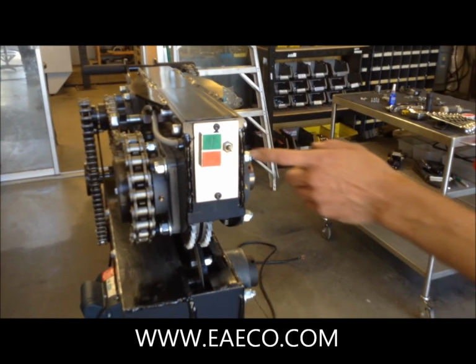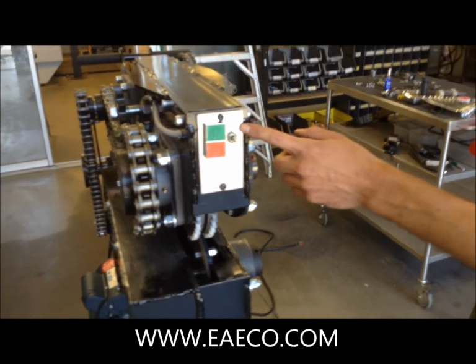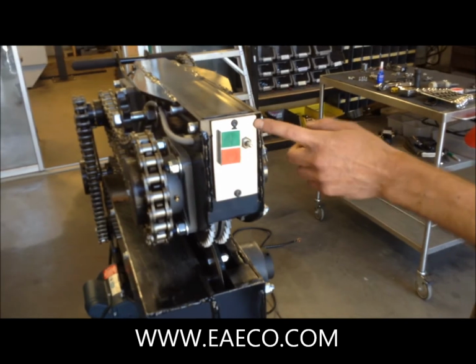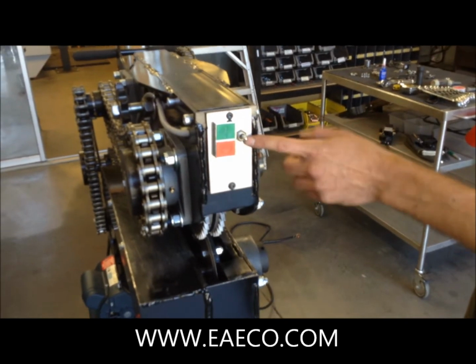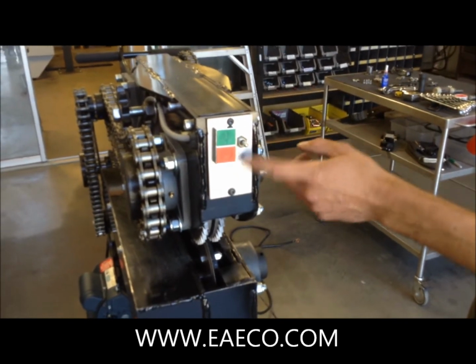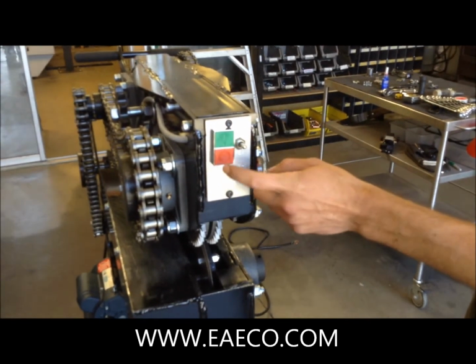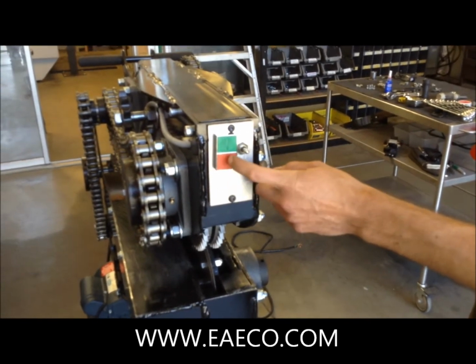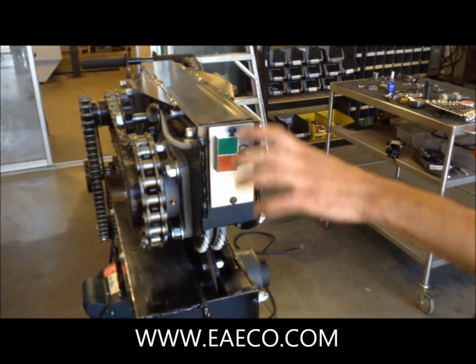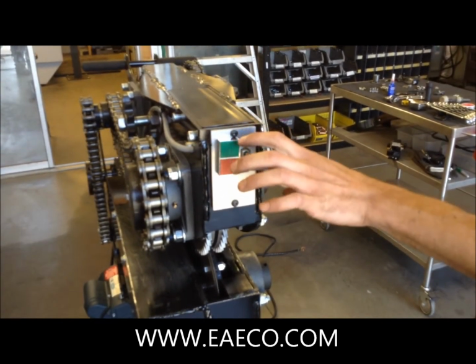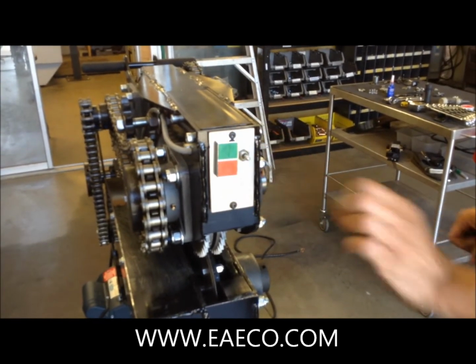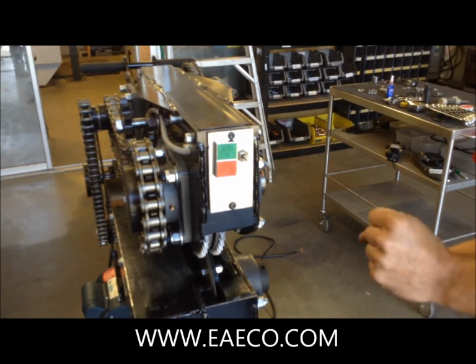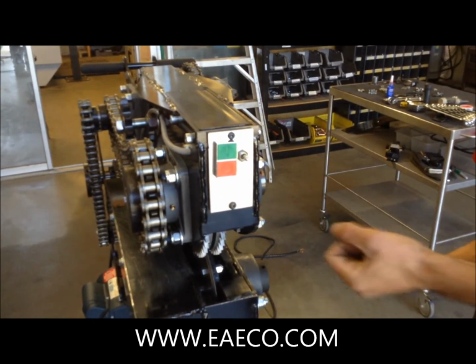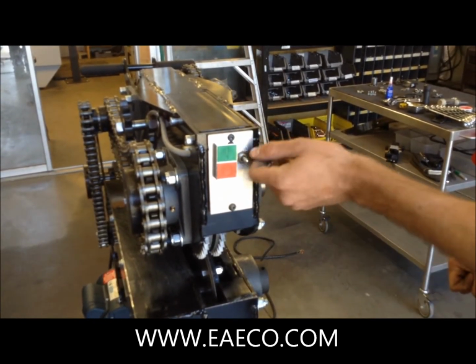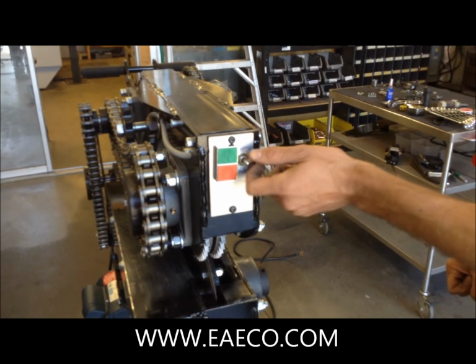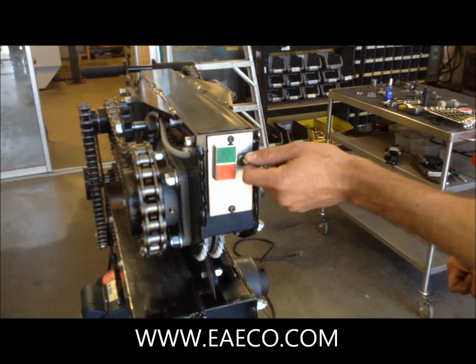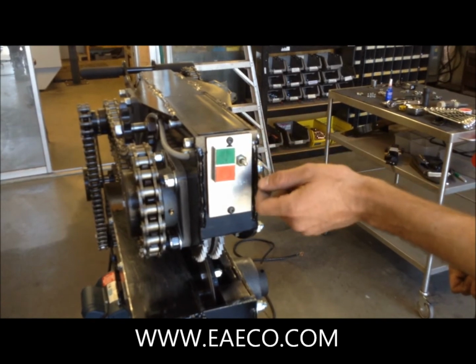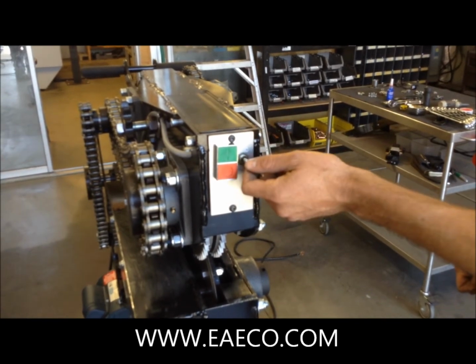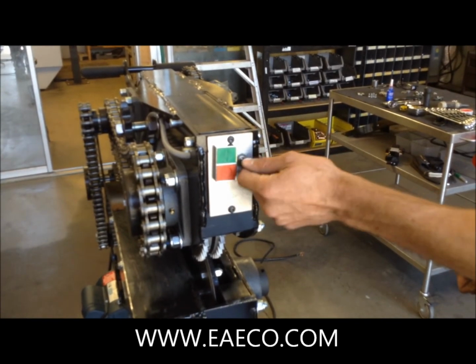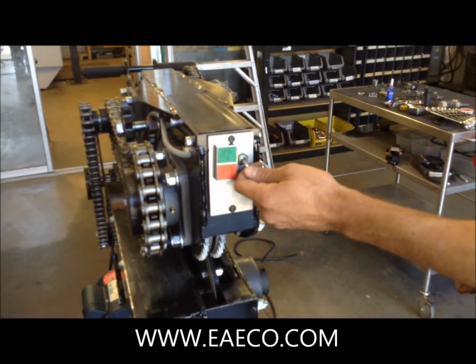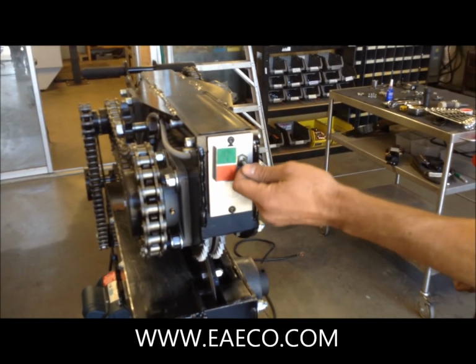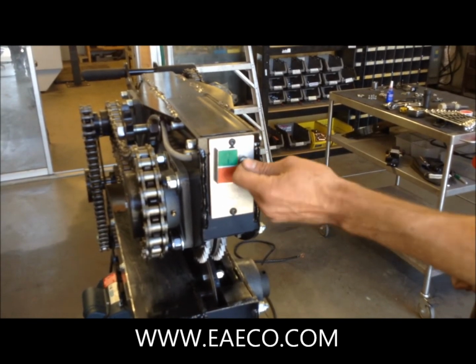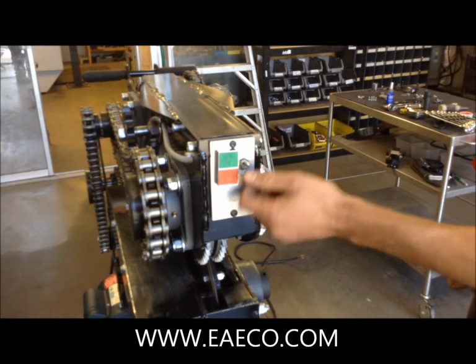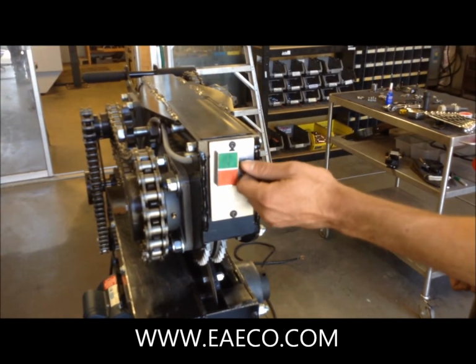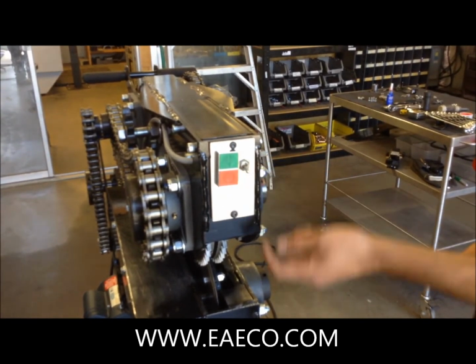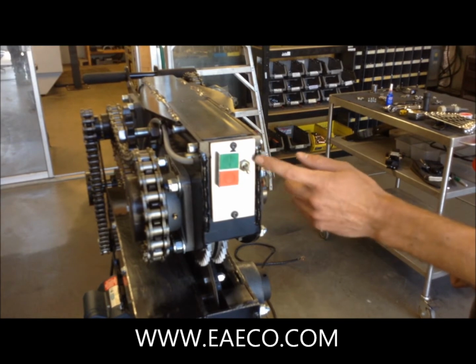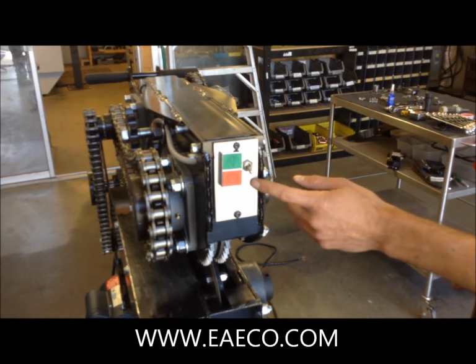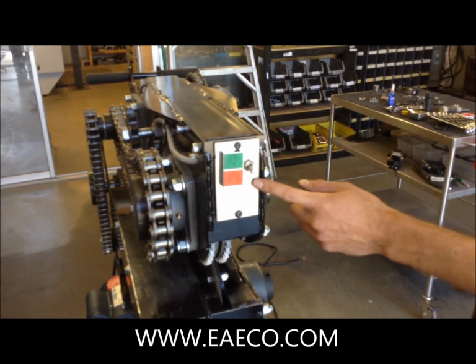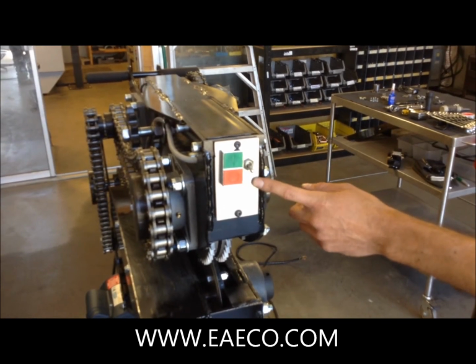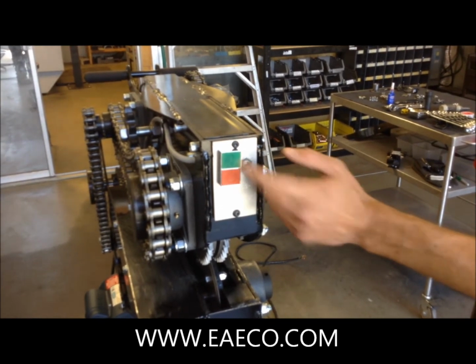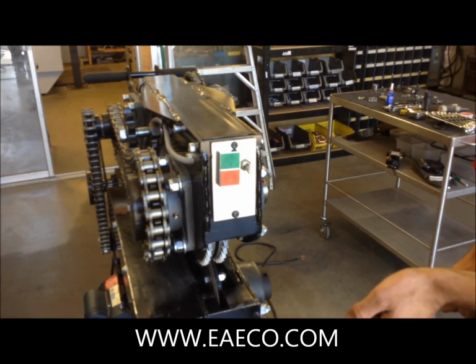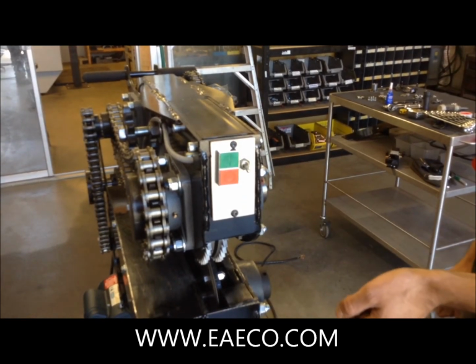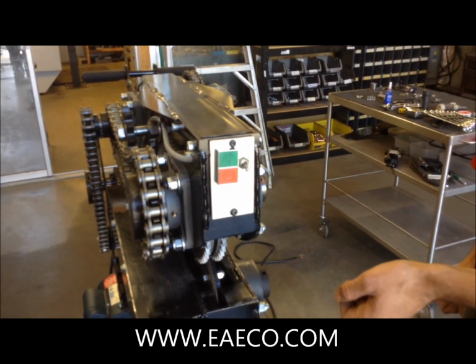In order to reverse direction on this machine, you must stop it and let it come to a complete stop before reversing the direction. Turn the switch to whichever direction you want, and then you can press the green button again.